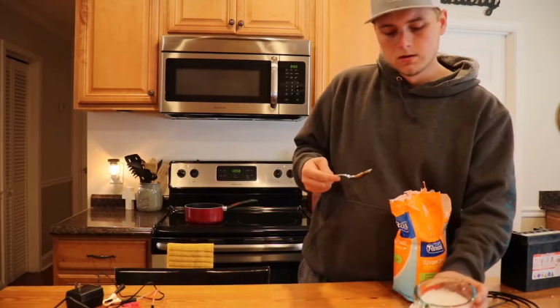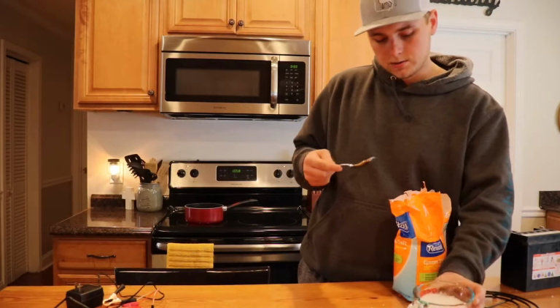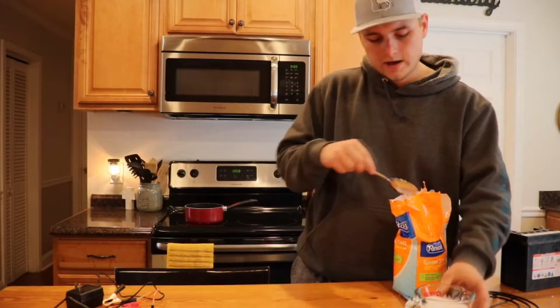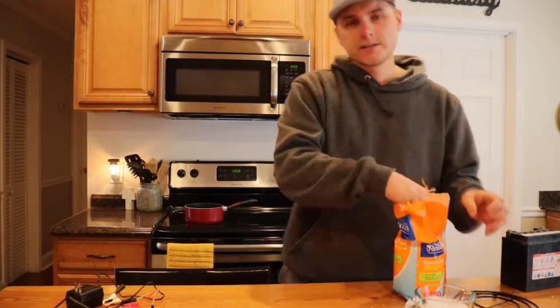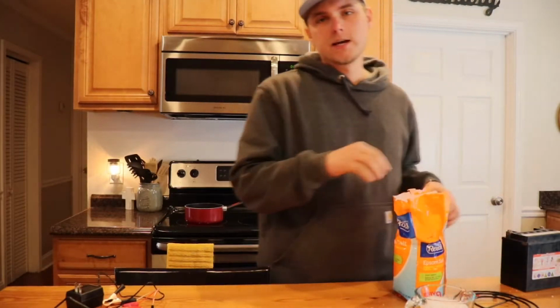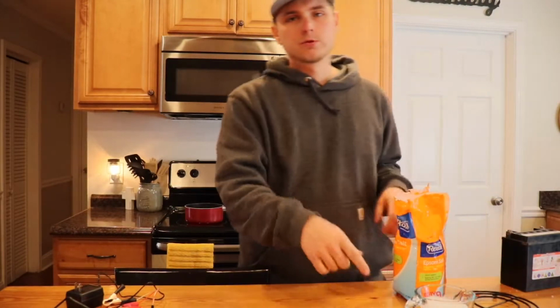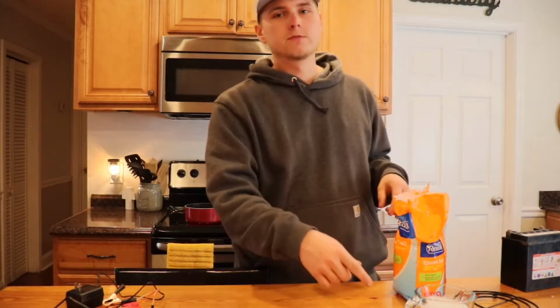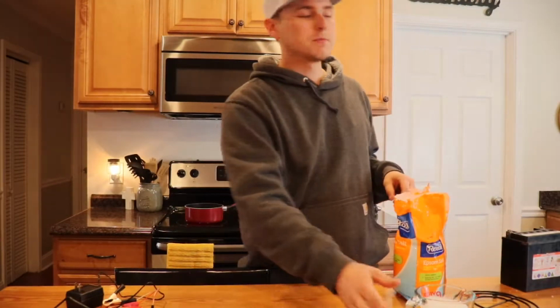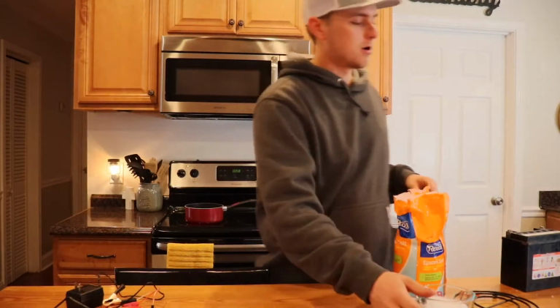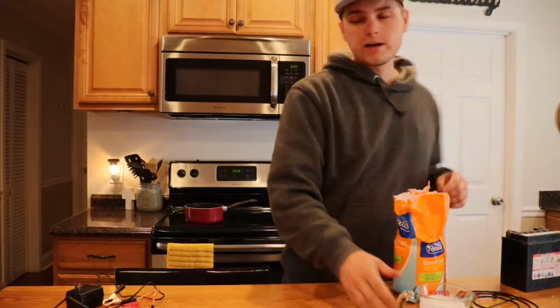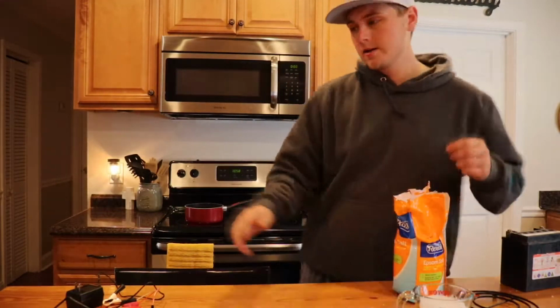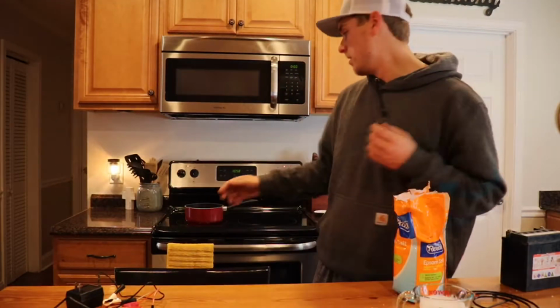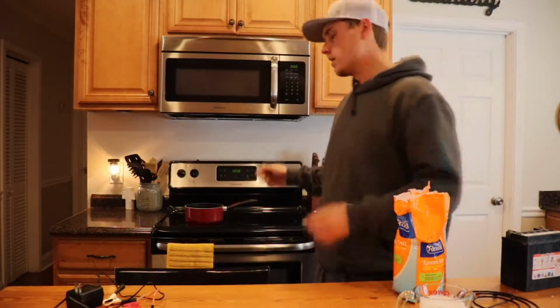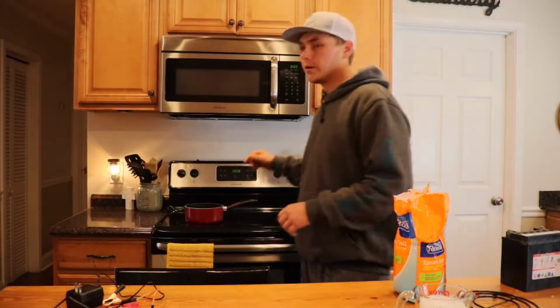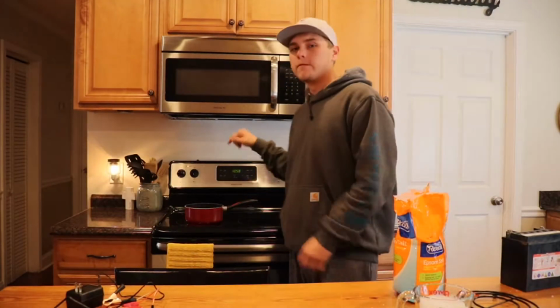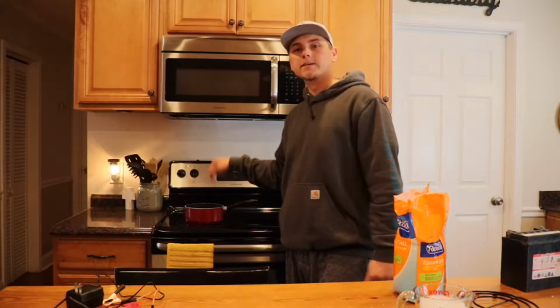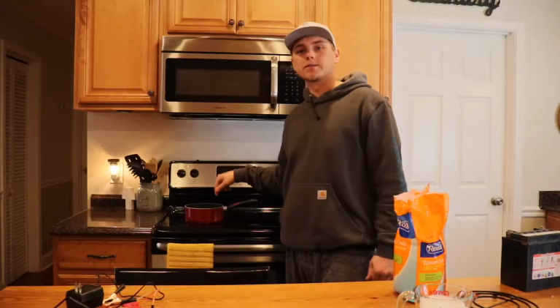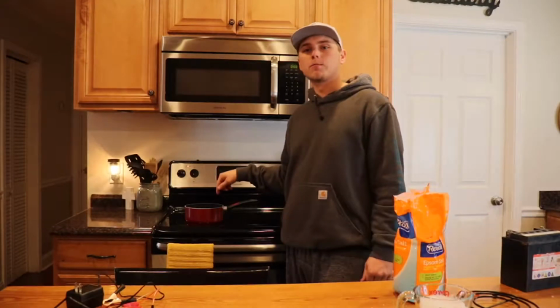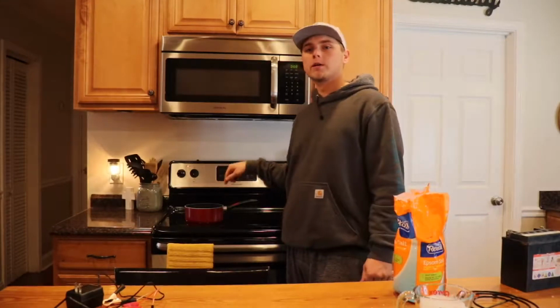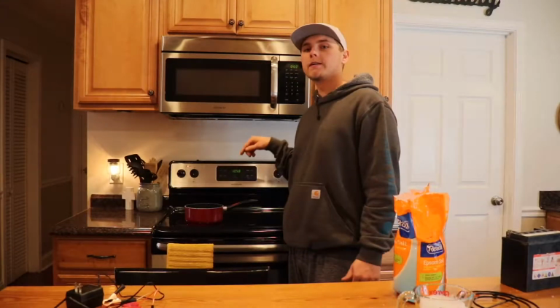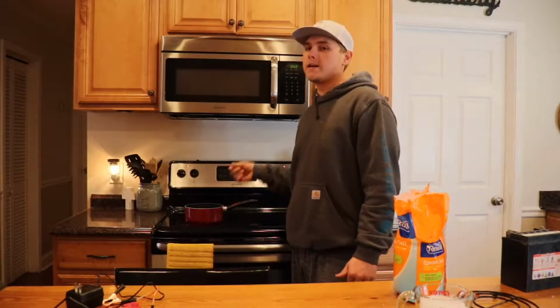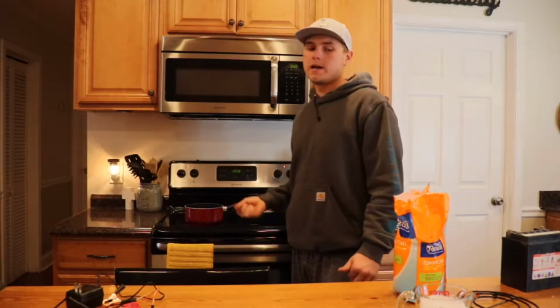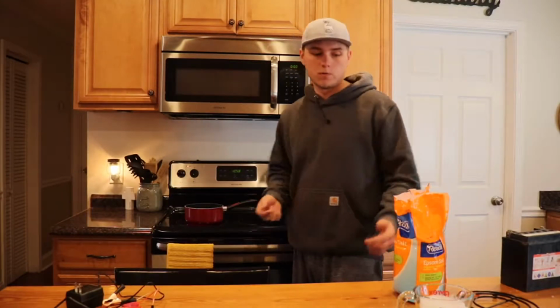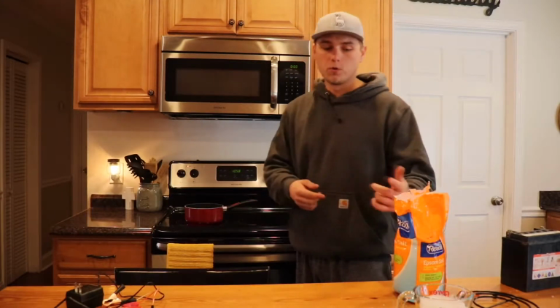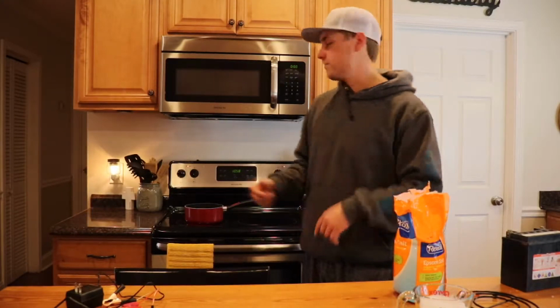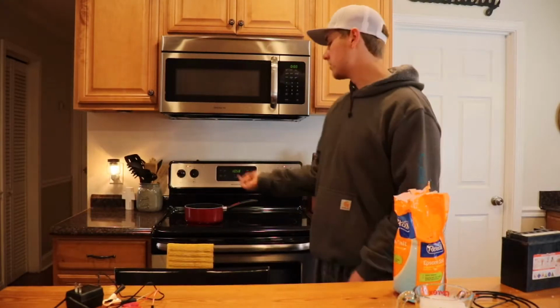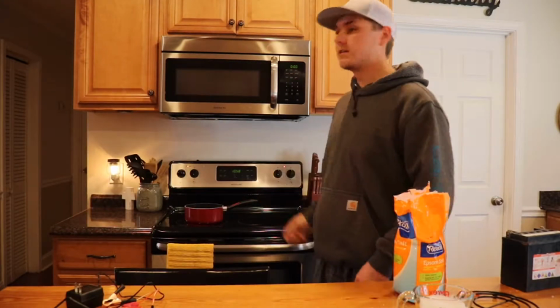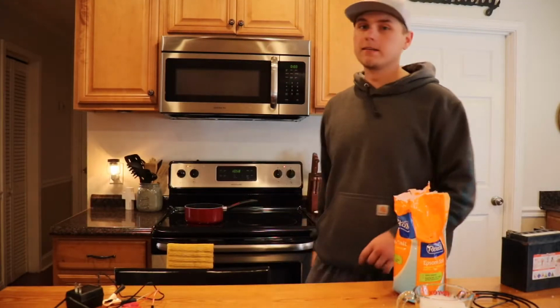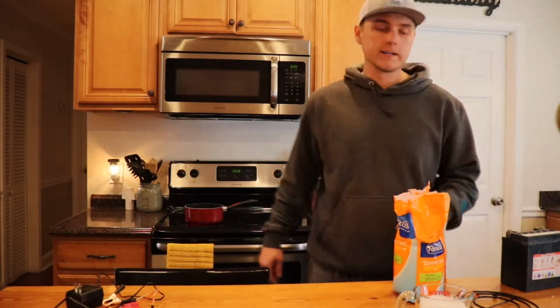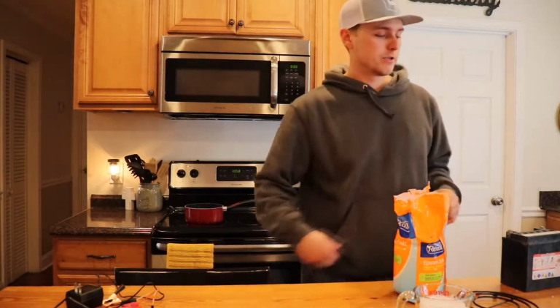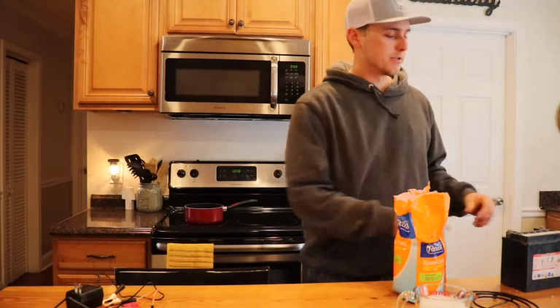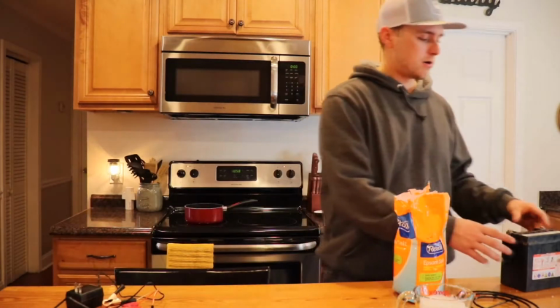So we've got our 10 tablespoons of Epsom salt right here. I'm going to wait for the water to start boiling and then pour the Epsom salt in and let it get good and dissolved.